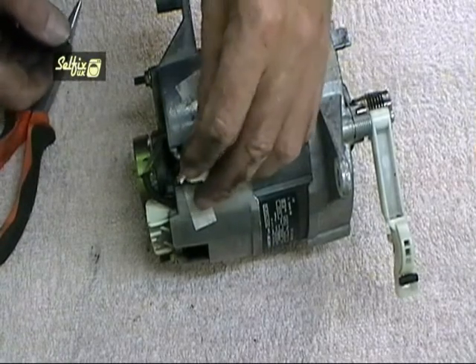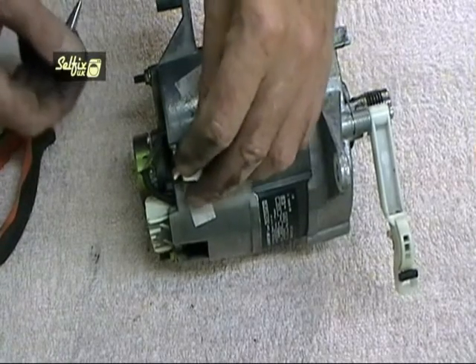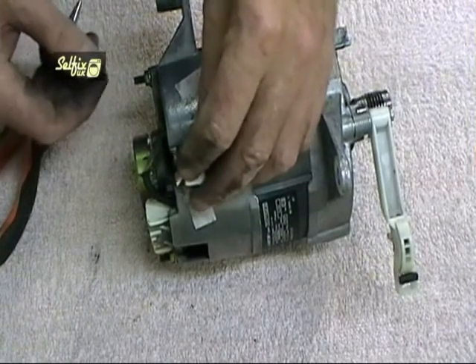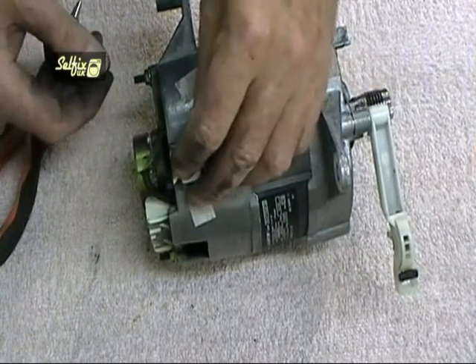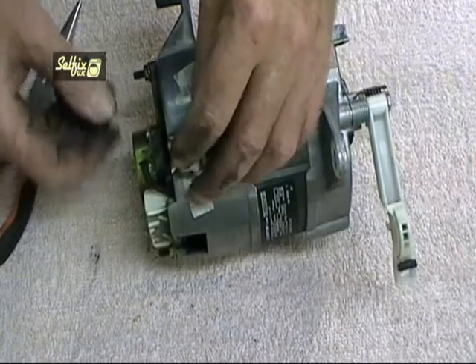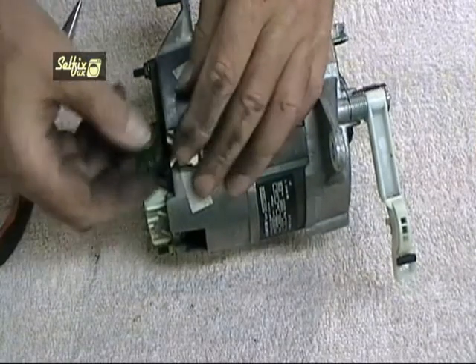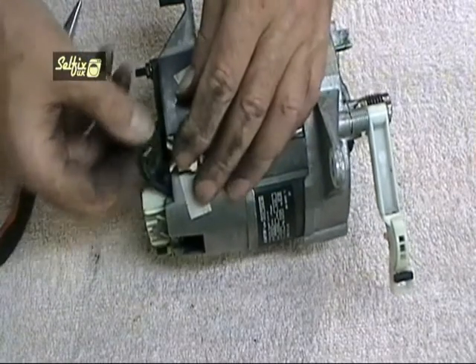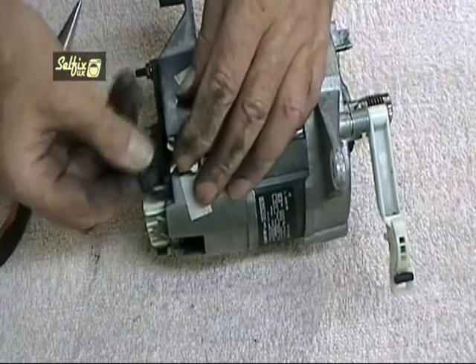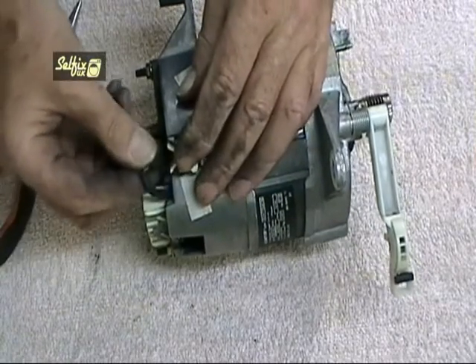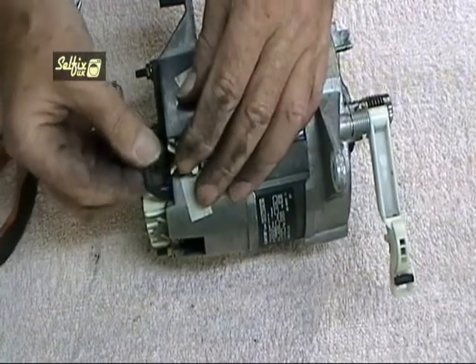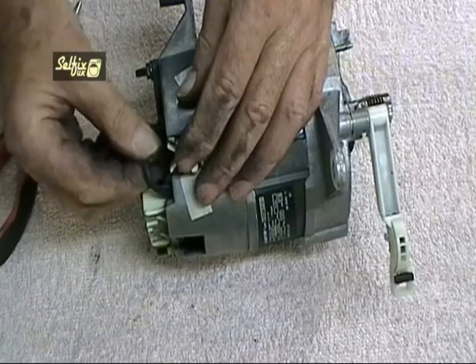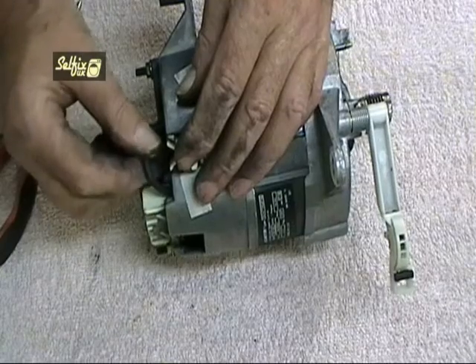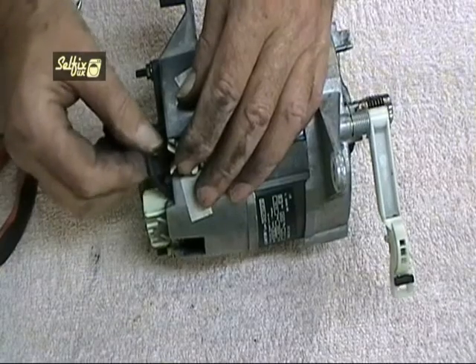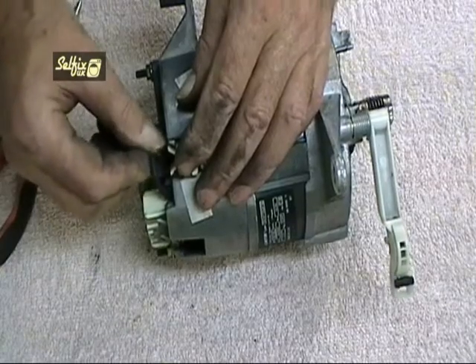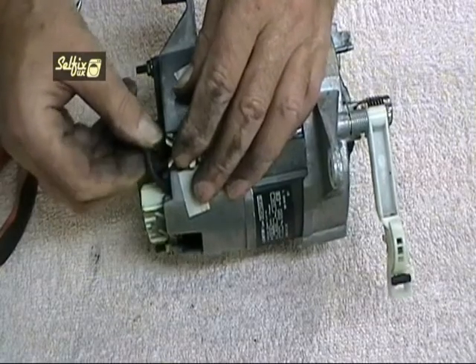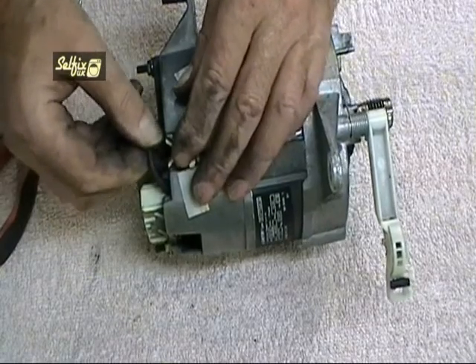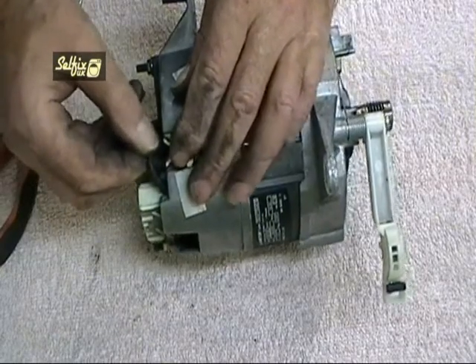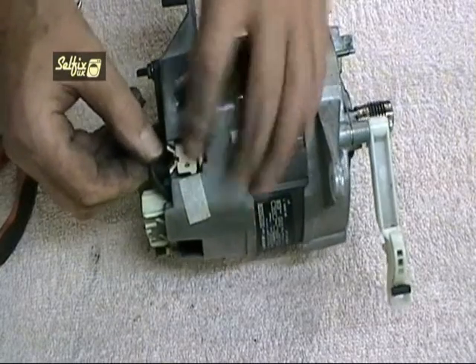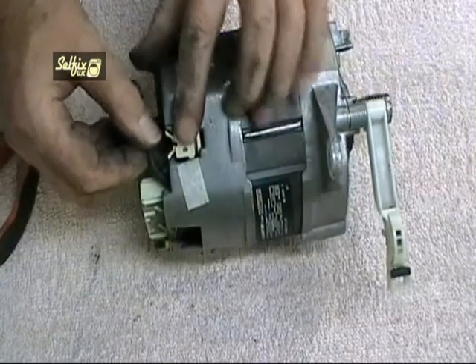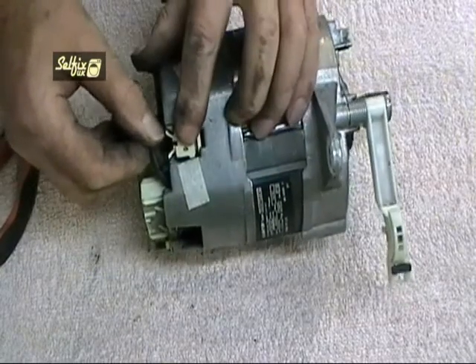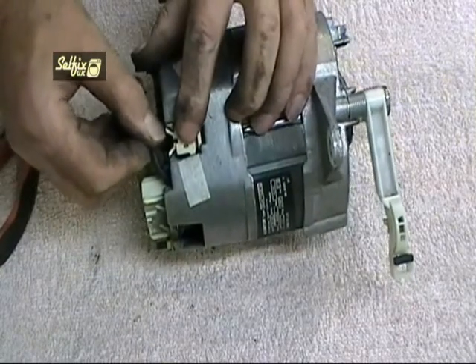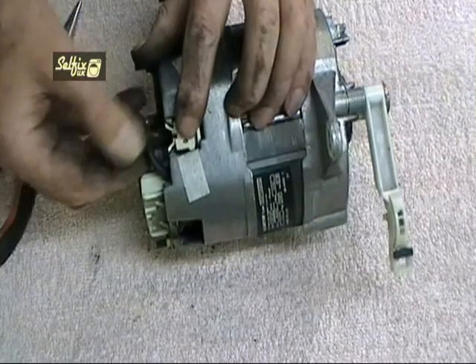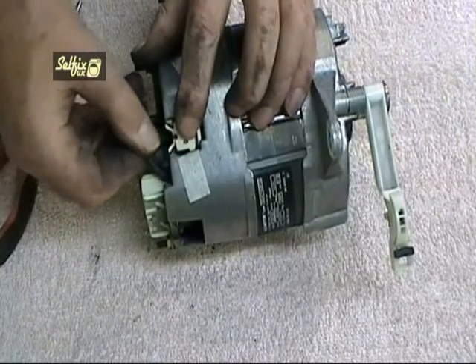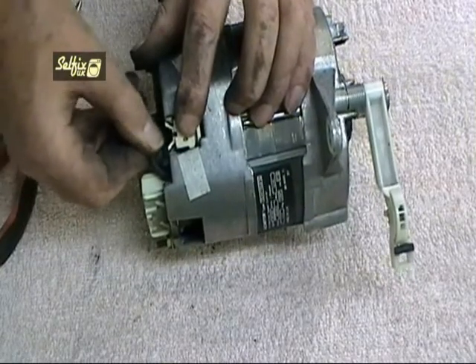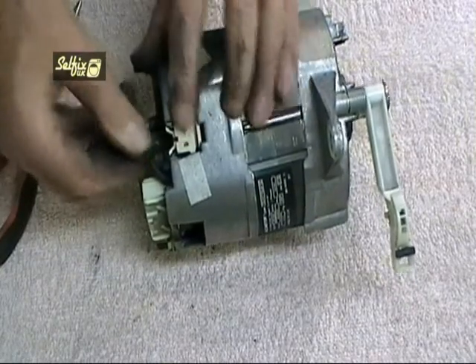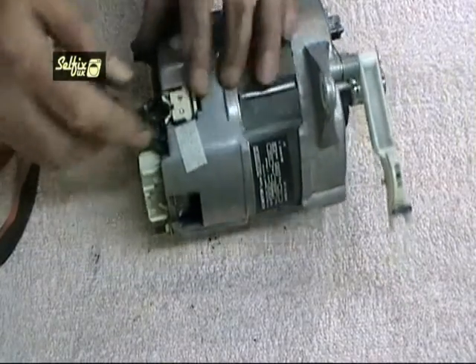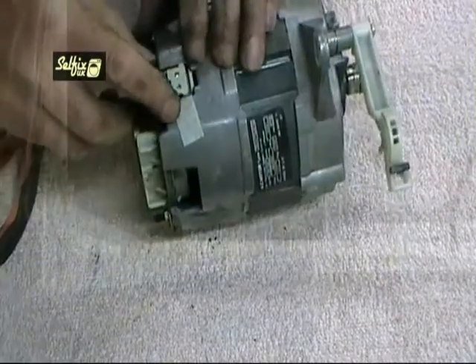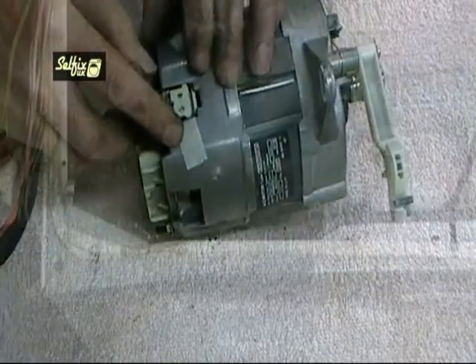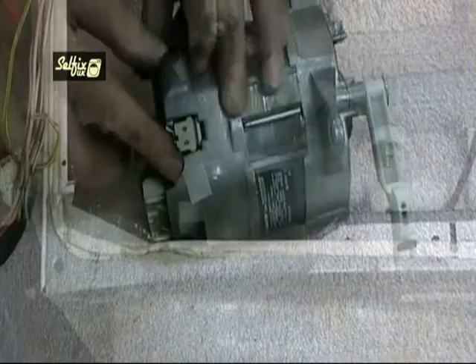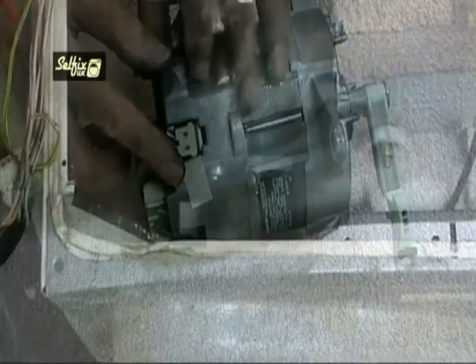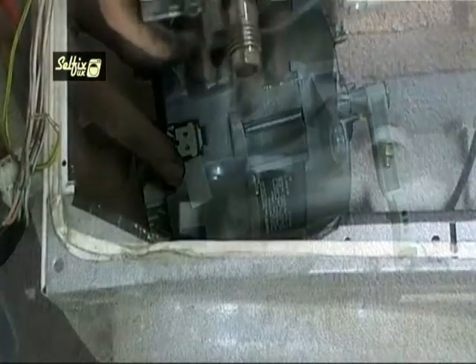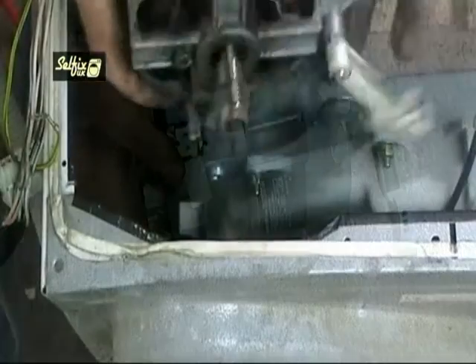Never attempt to just replace one brush on these motors, even though you may get one brush more worn down than the other. They come in pairs so they should always be fitted as a pair.